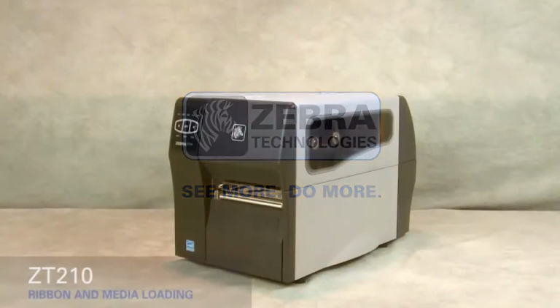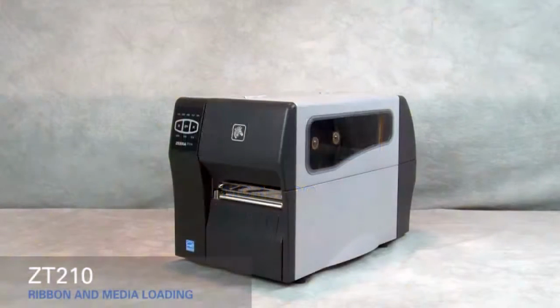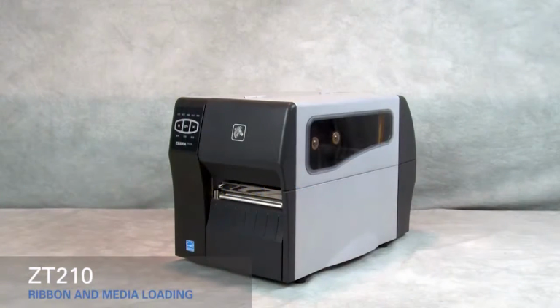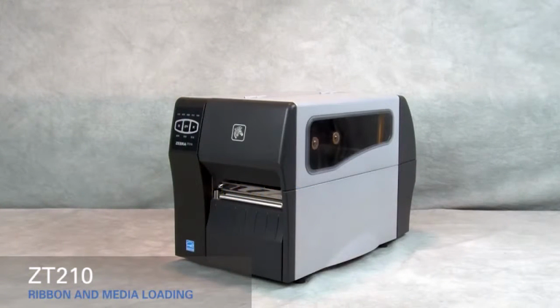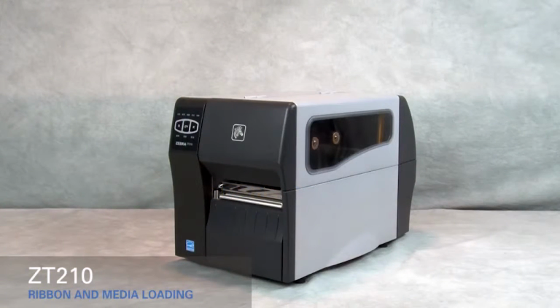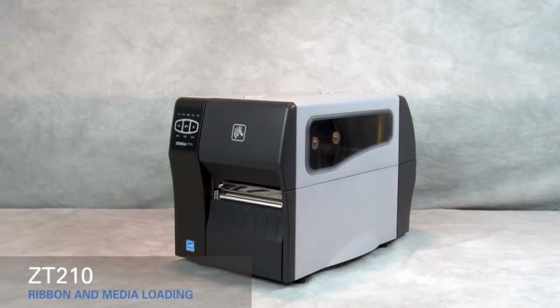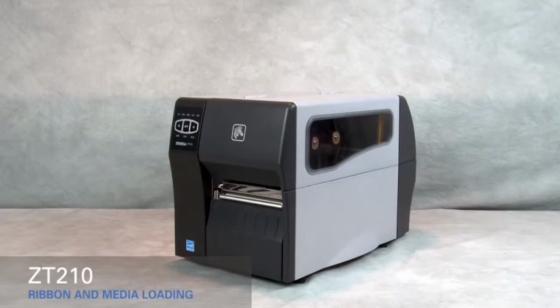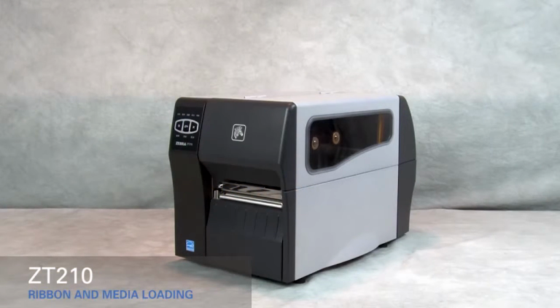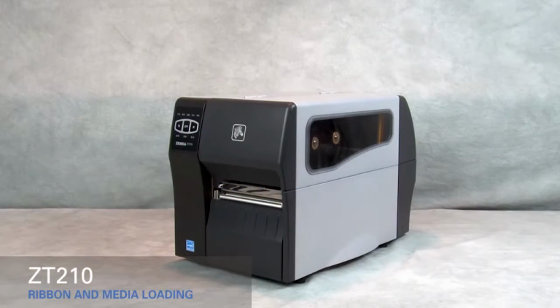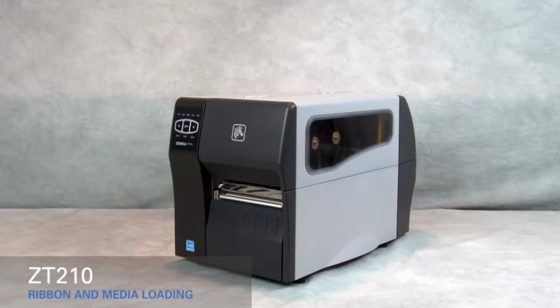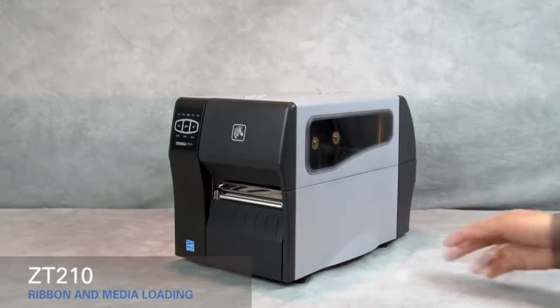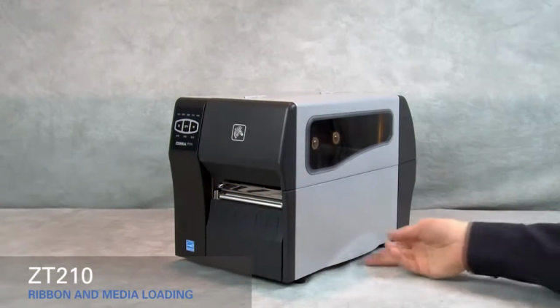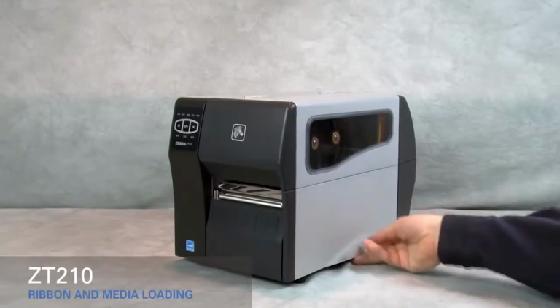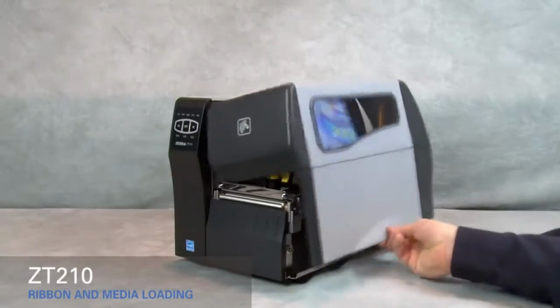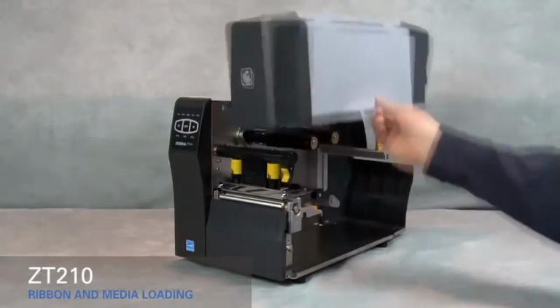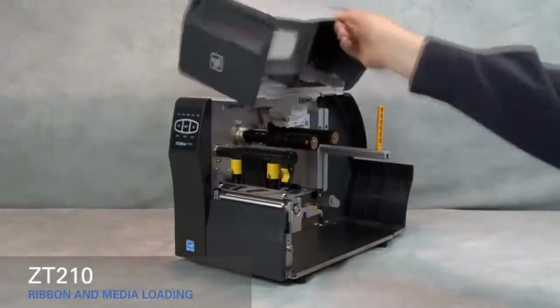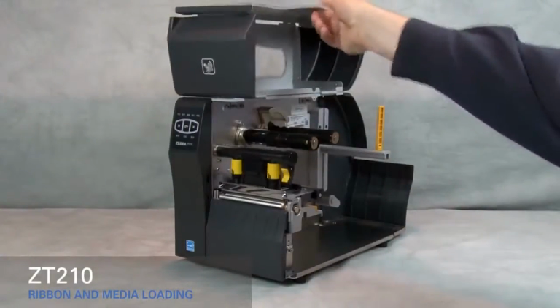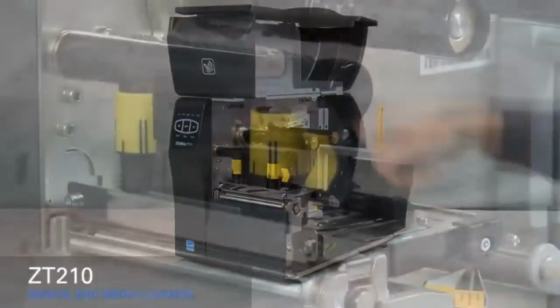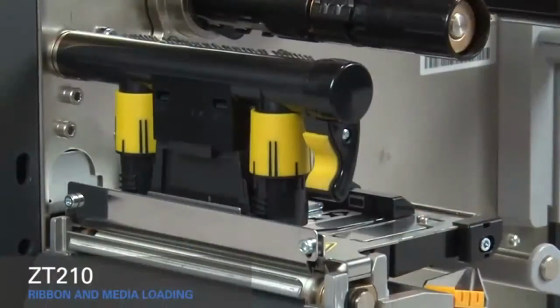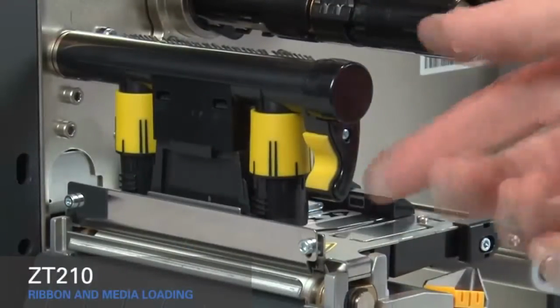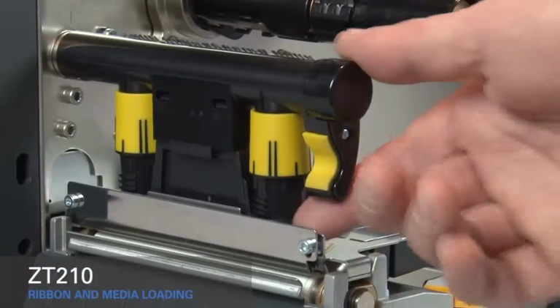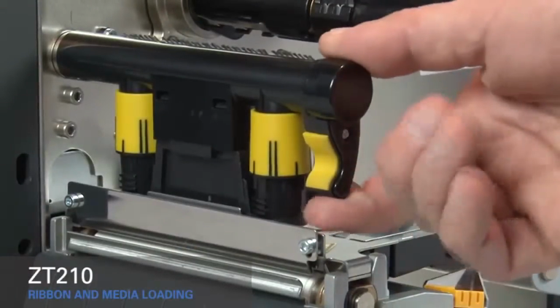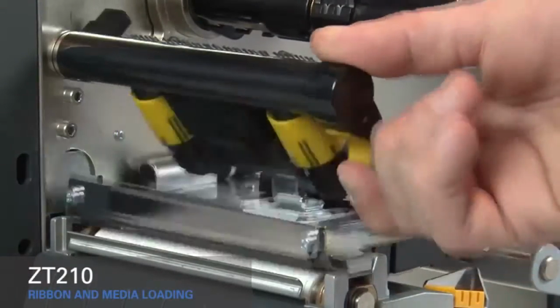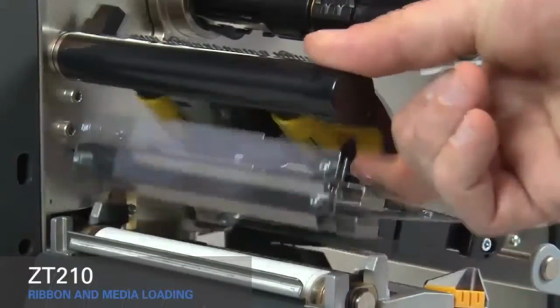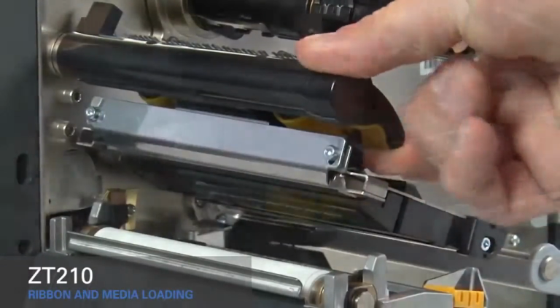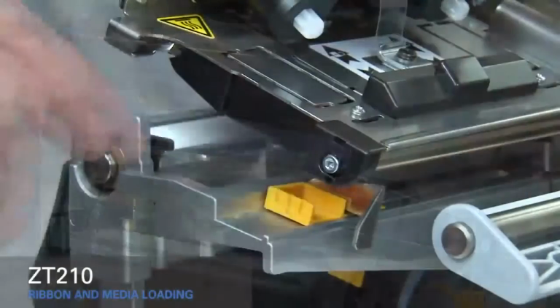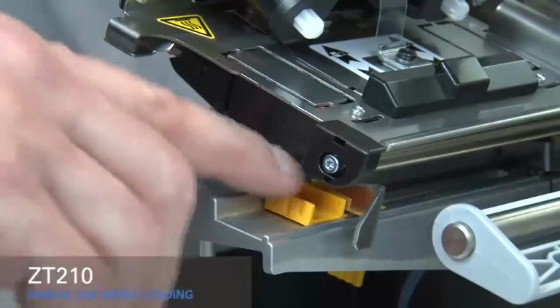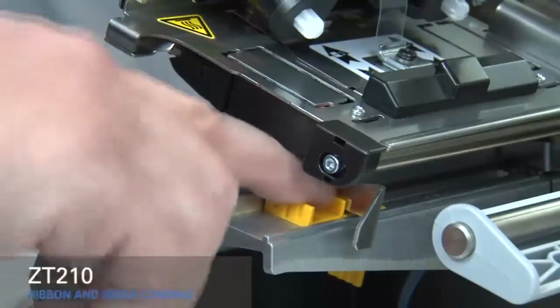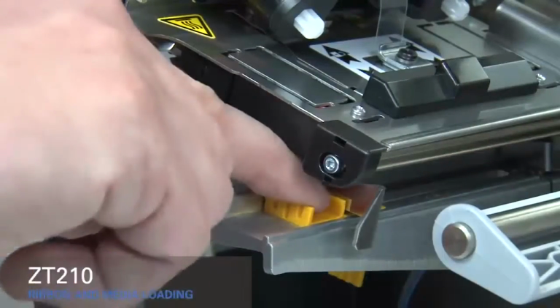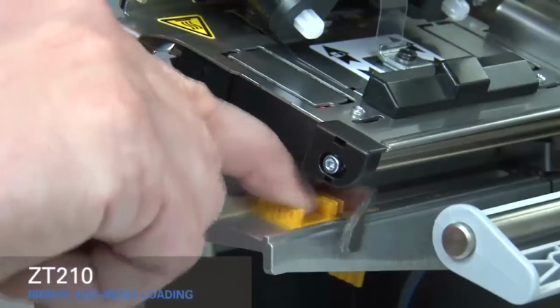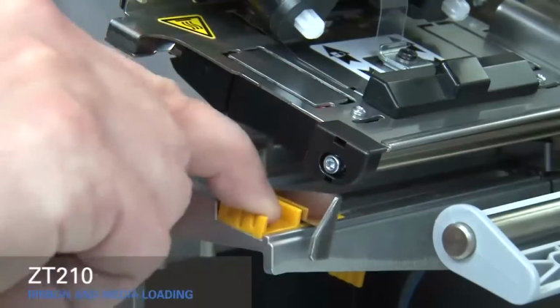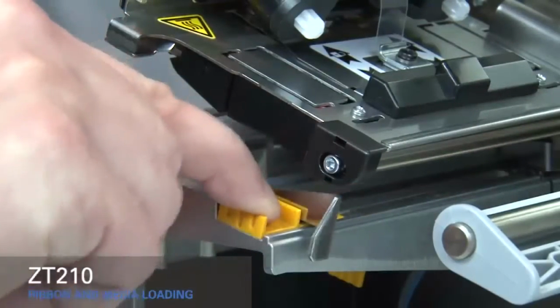Loading media and ribbon in the ZT210 printer. Lift the media door. Rotate the gold printhead lever up to open the printhead. Slide out the gold outer media guide.